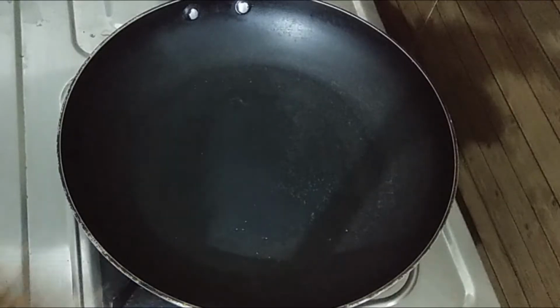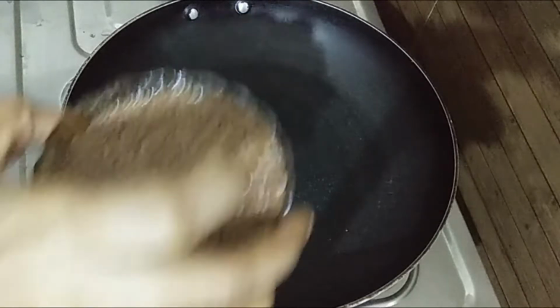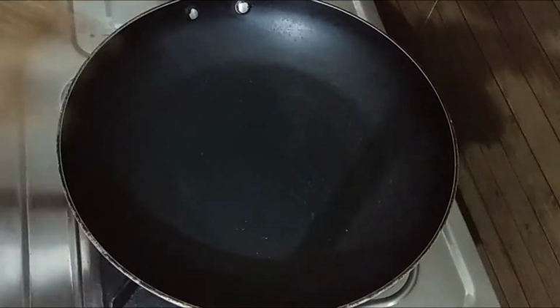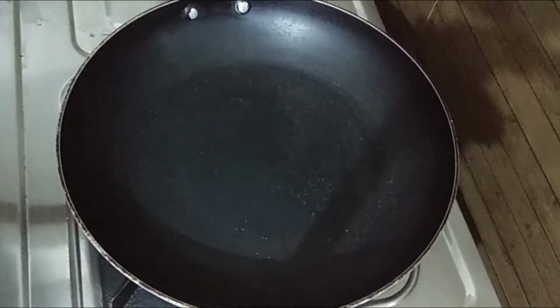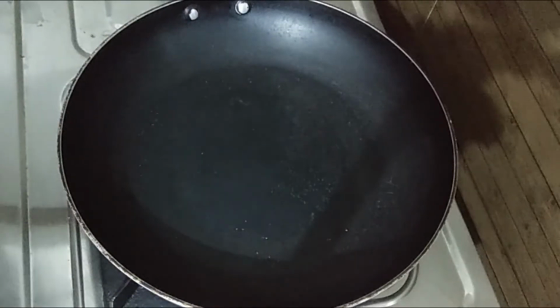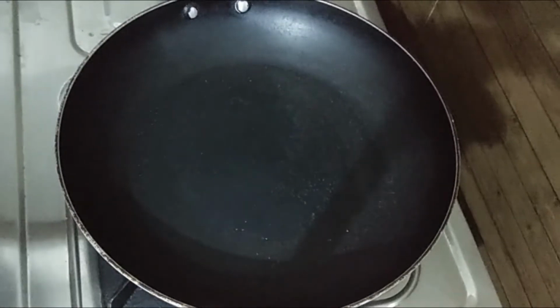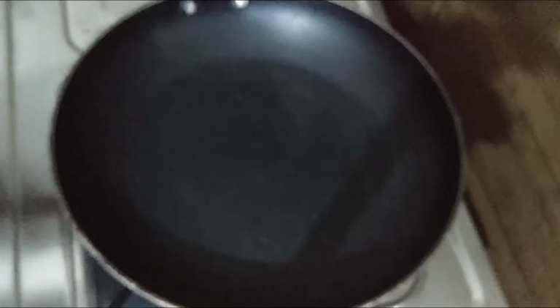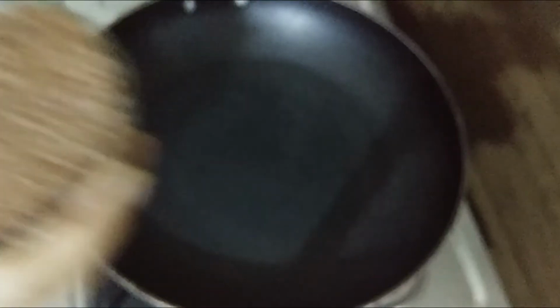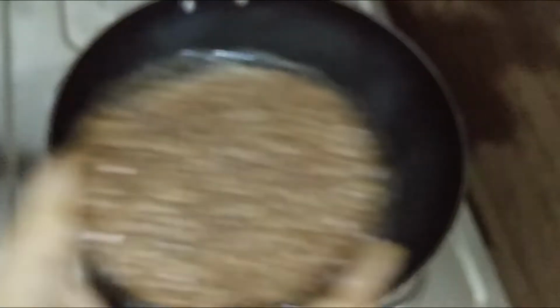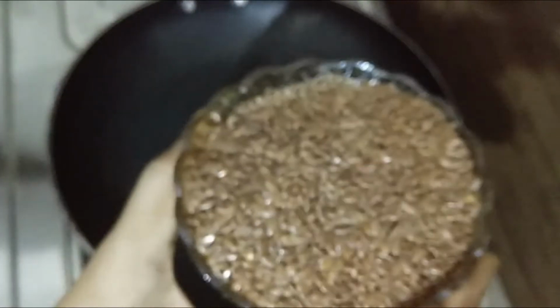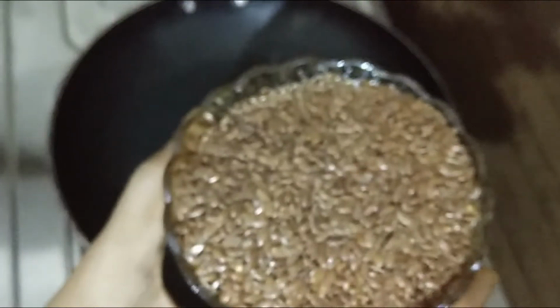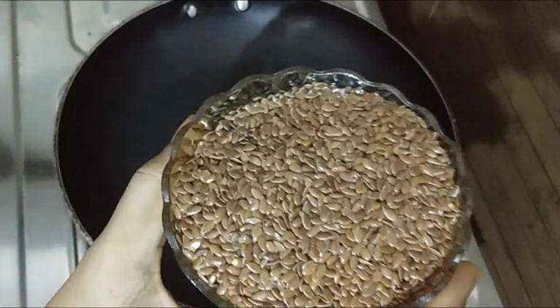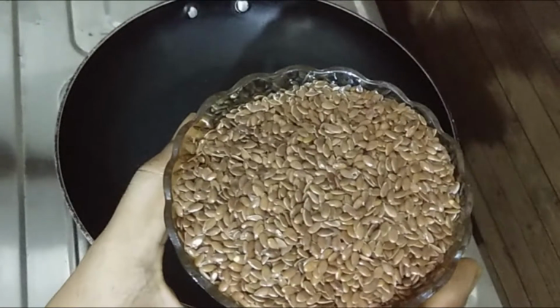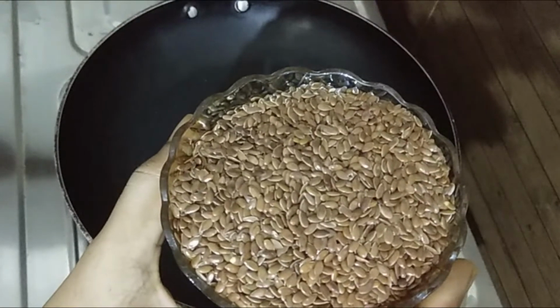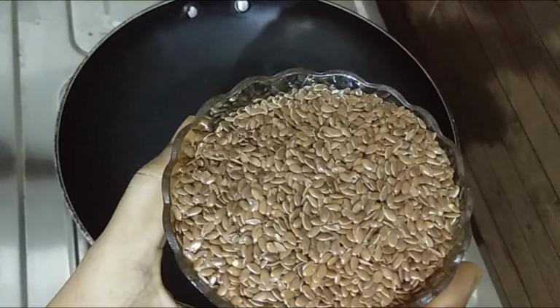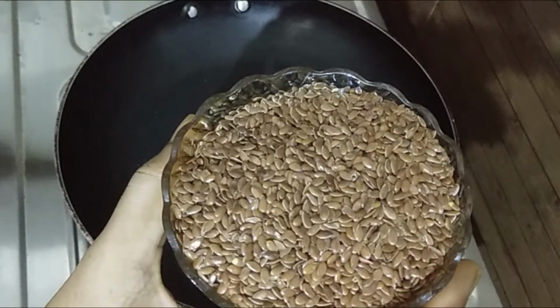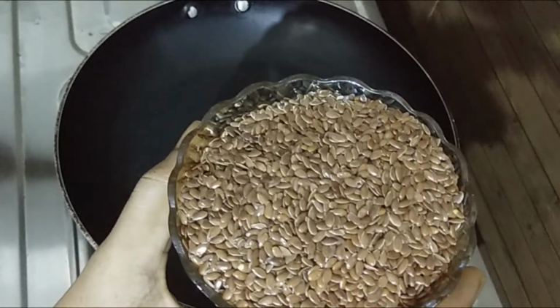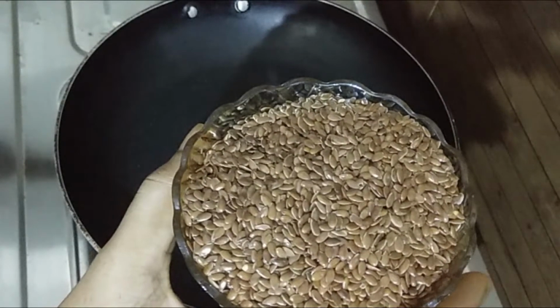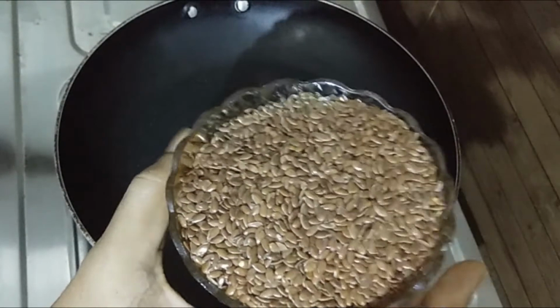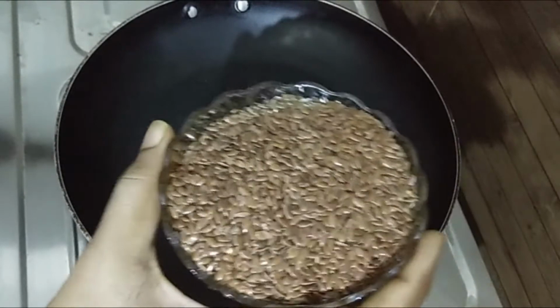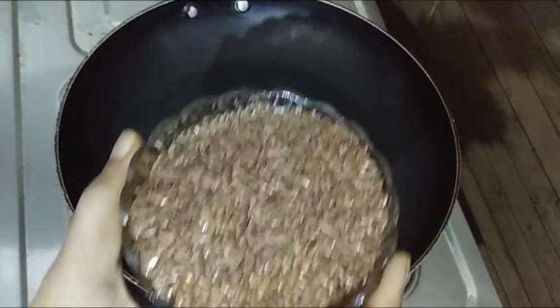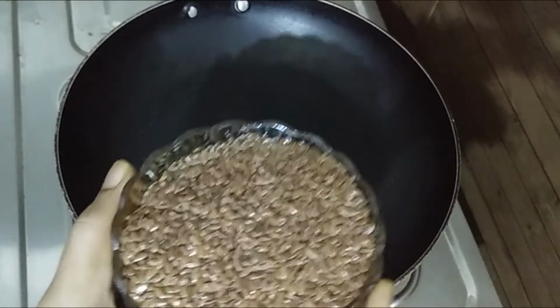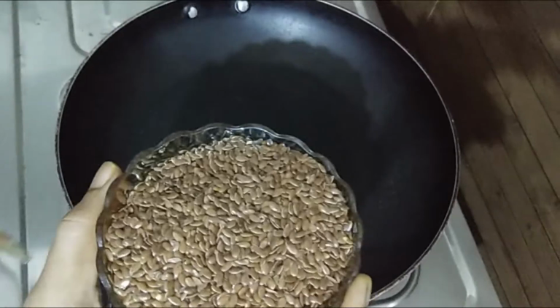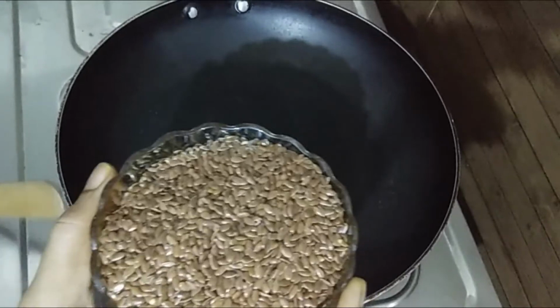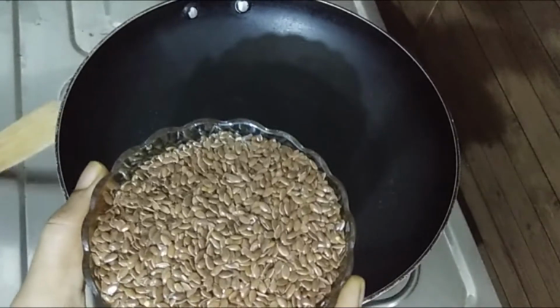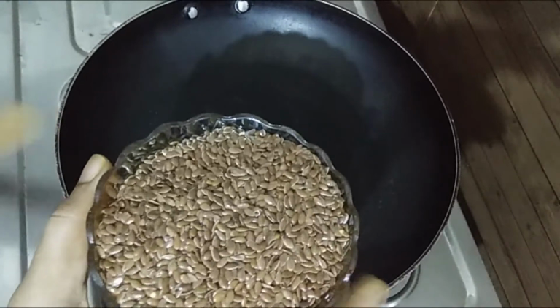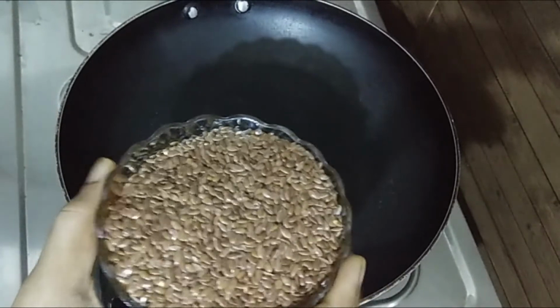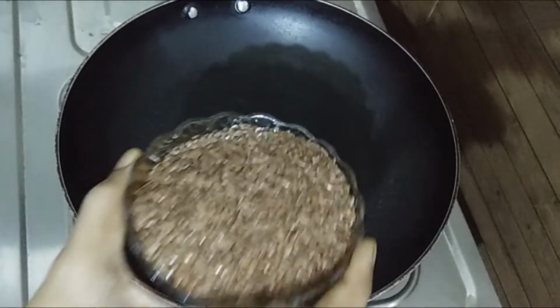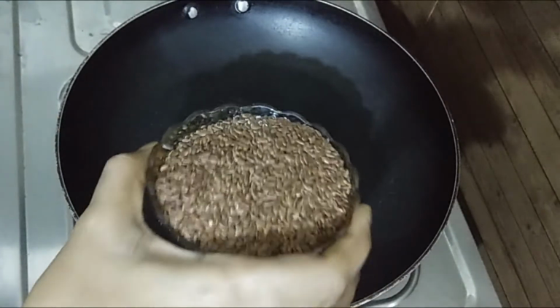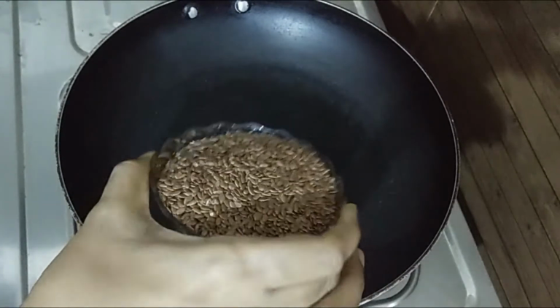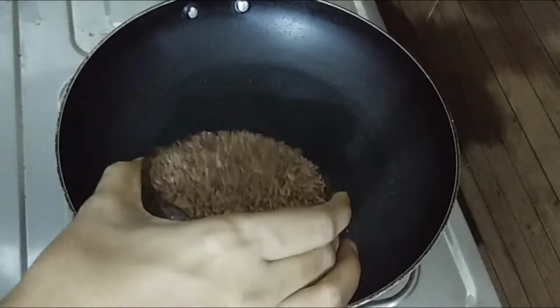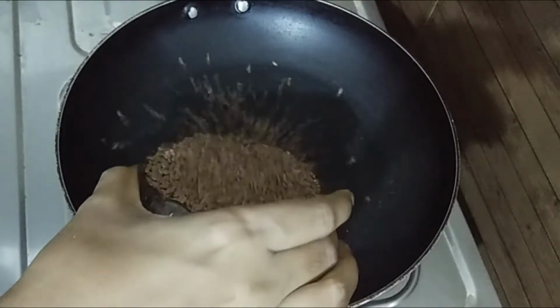Let's put the pan on the stove. Put 1 cup of flaxseeds in the pan. We will add 100g of flaxseeds.